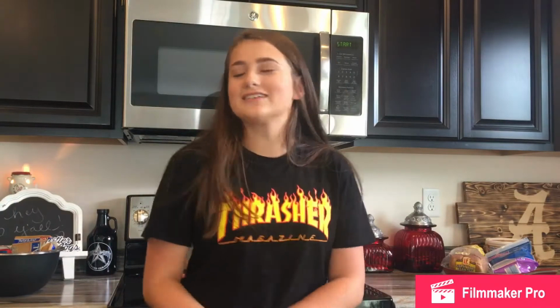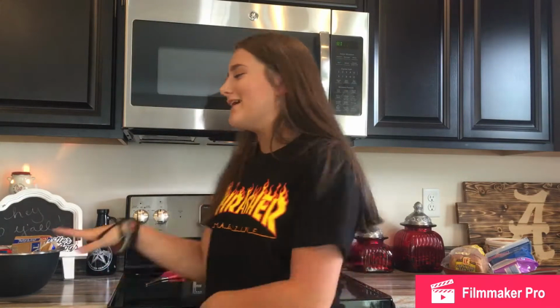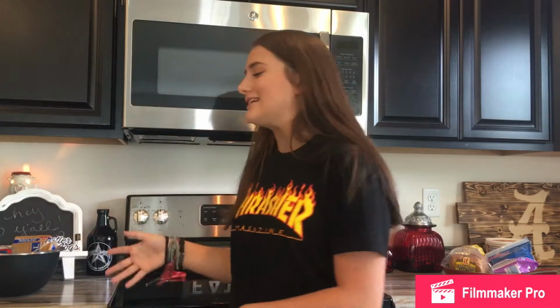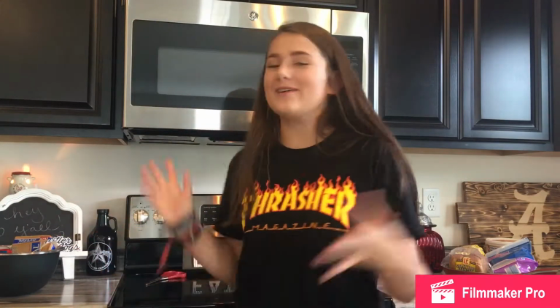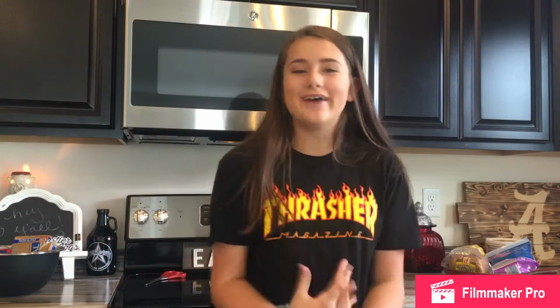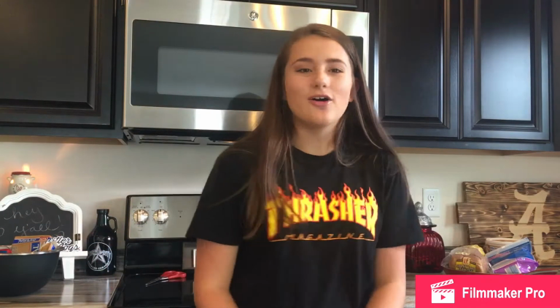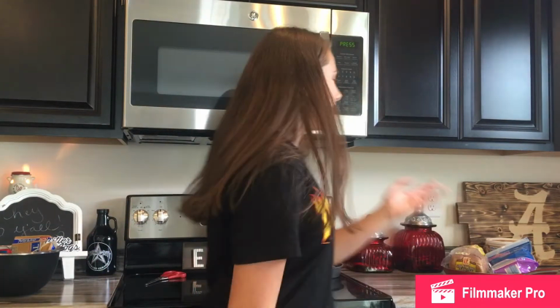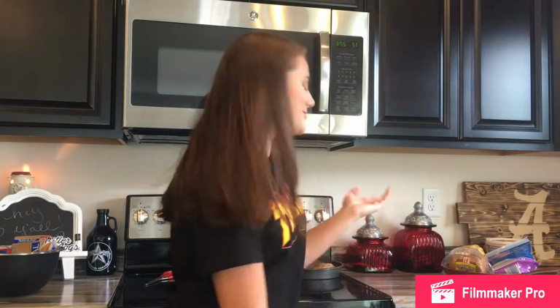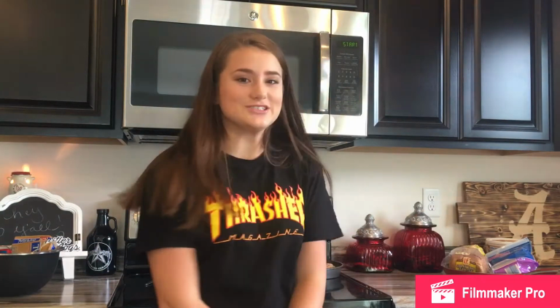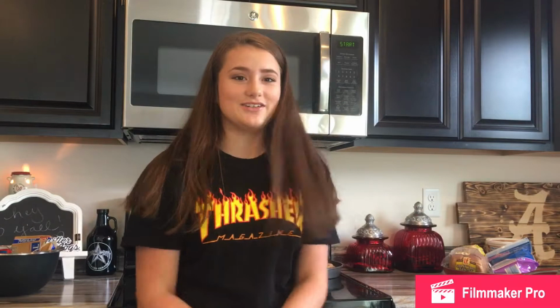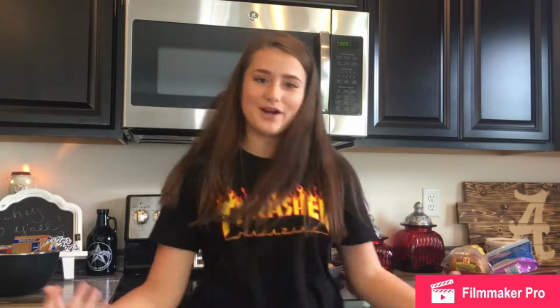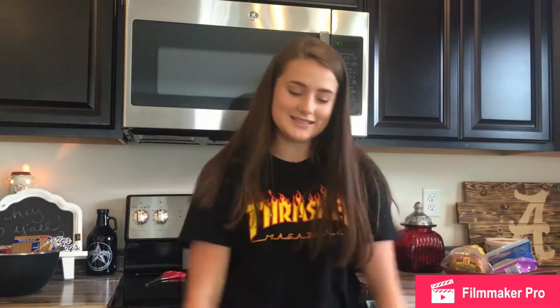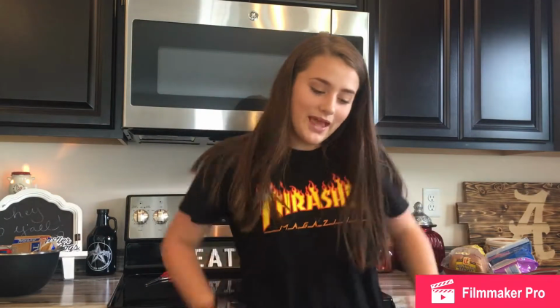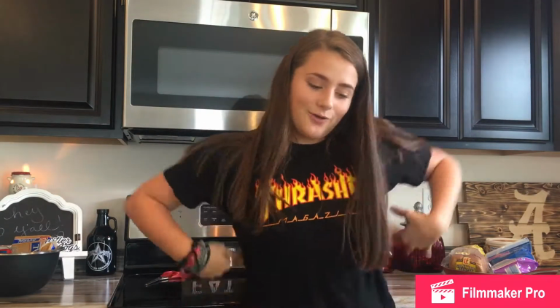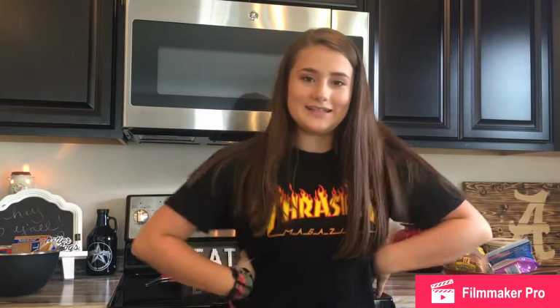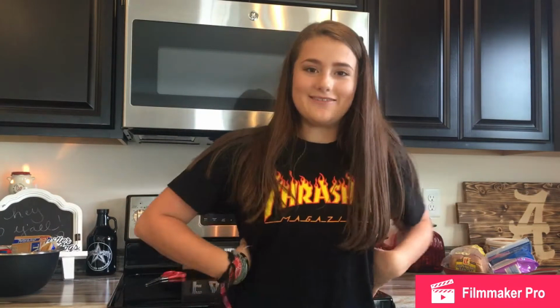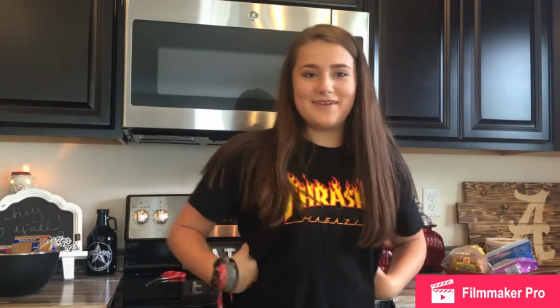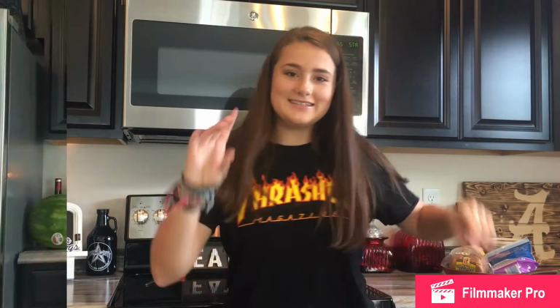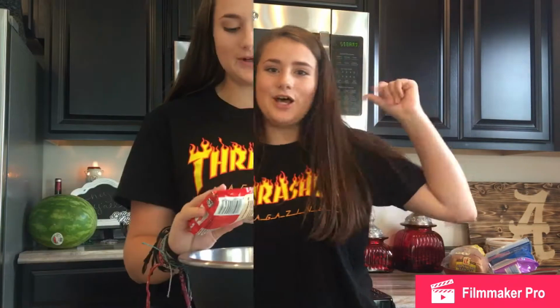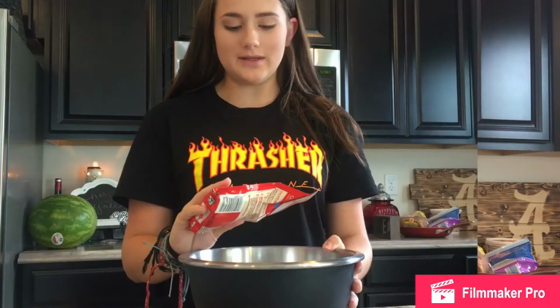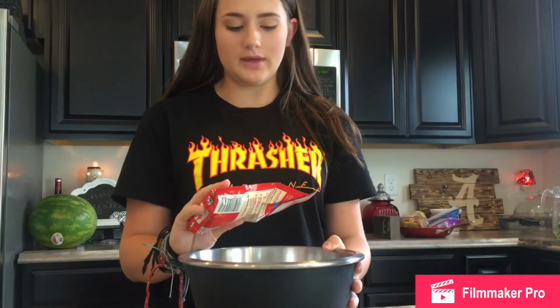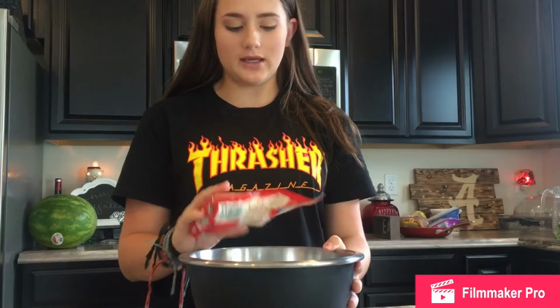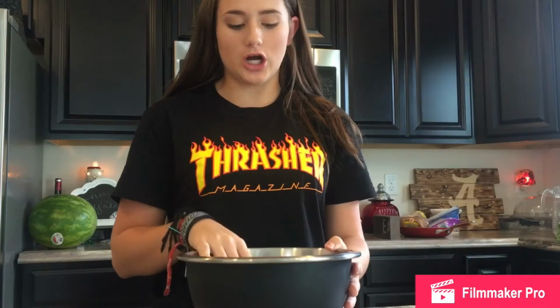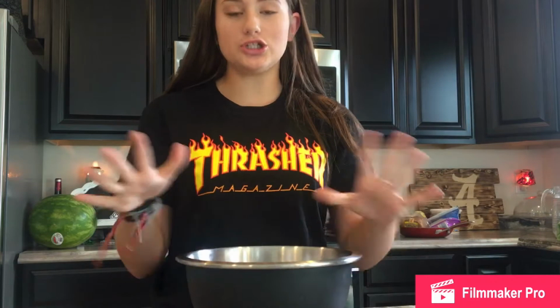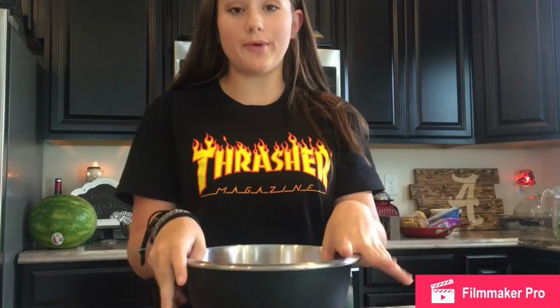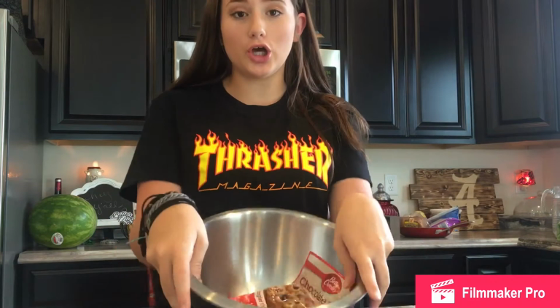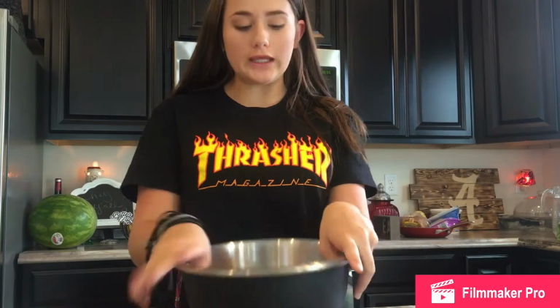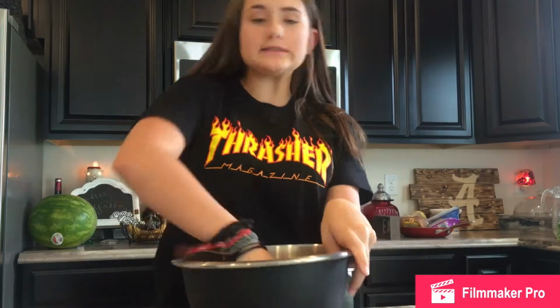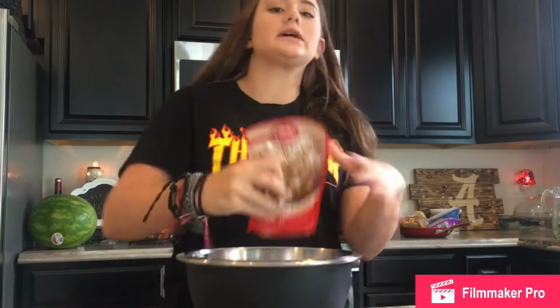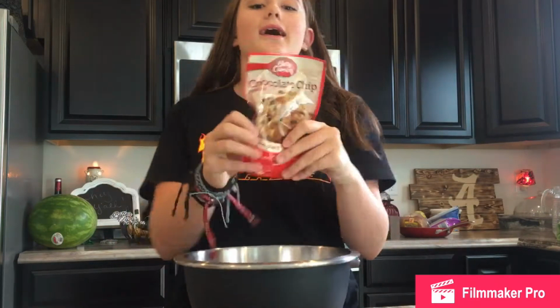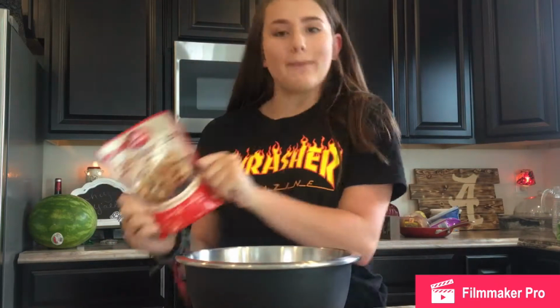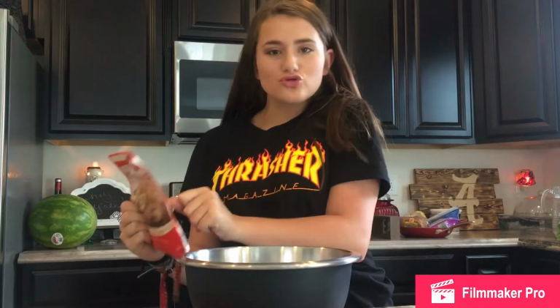Every time I make cookies, they always fail. Or every time I make grilled cheese, it always burns. So we're gonna see if I can make this. We are going to be making chocolate chip cookies in a pouch.